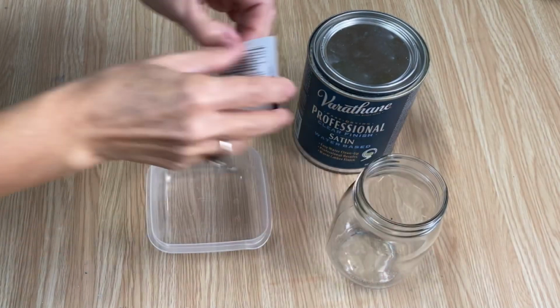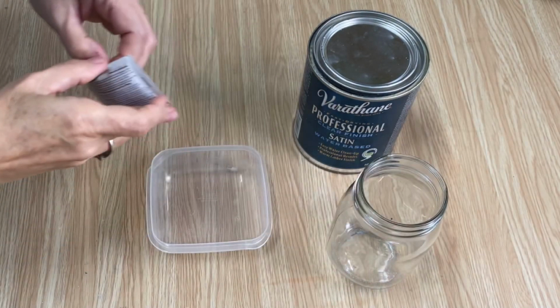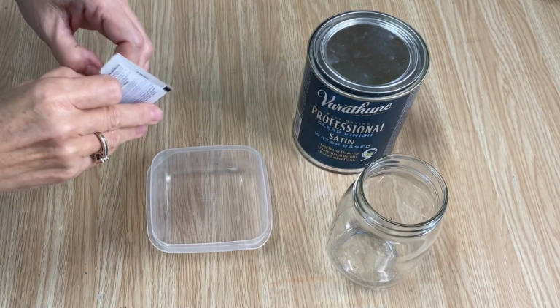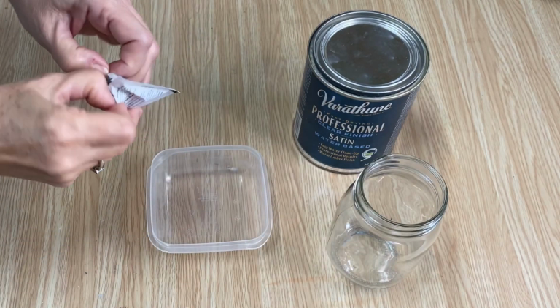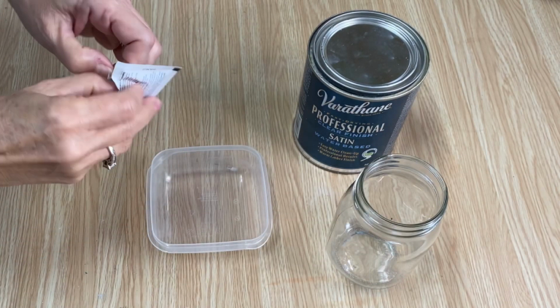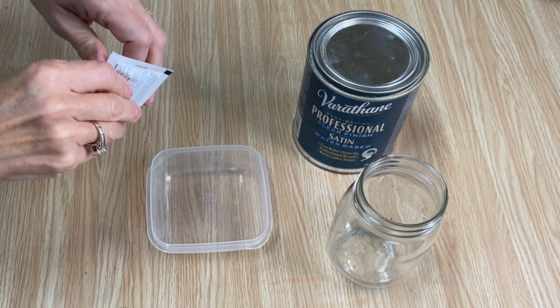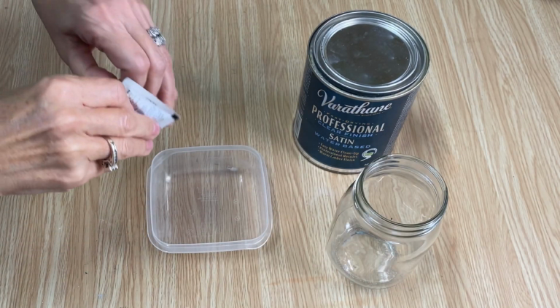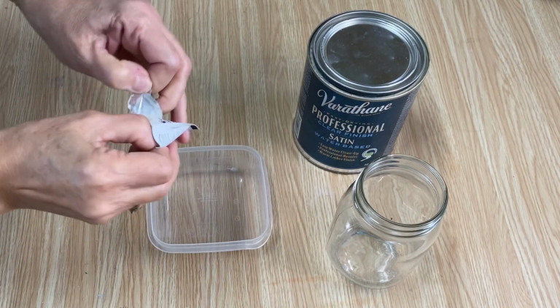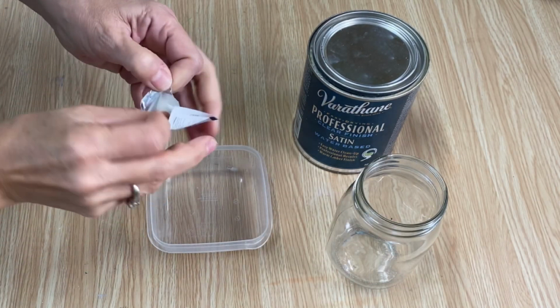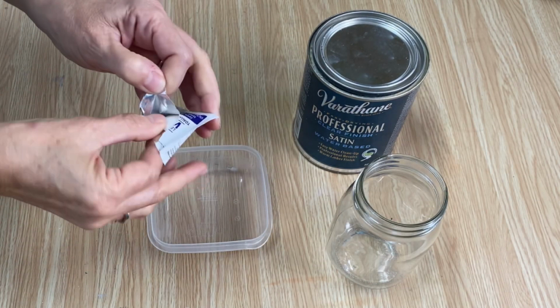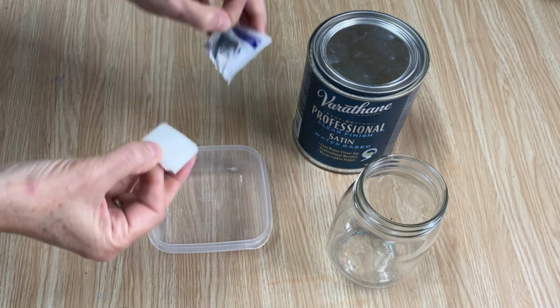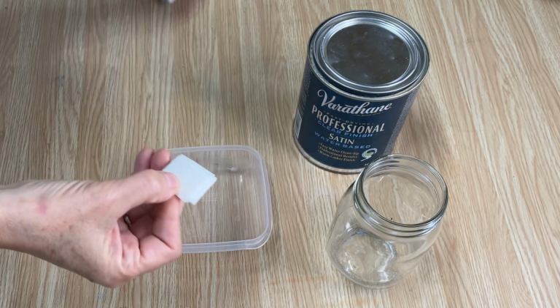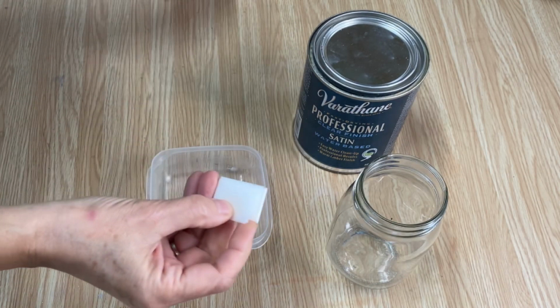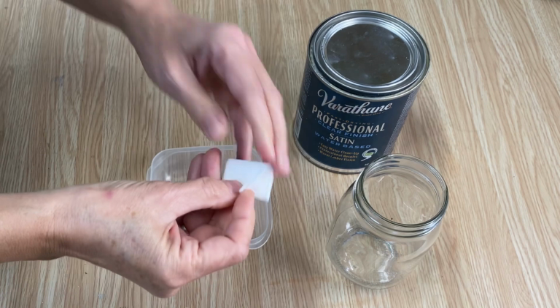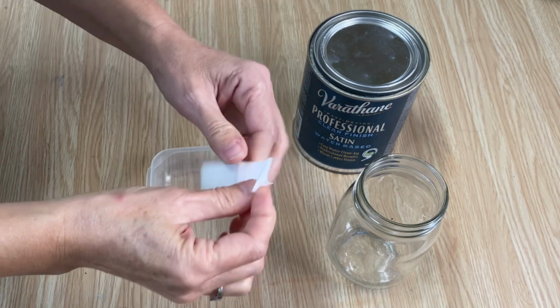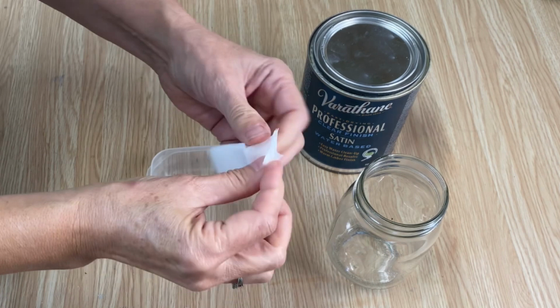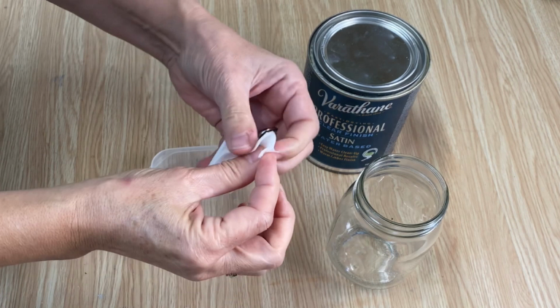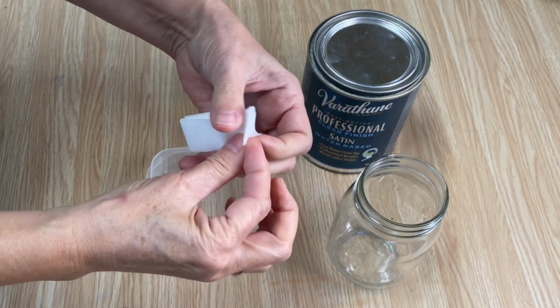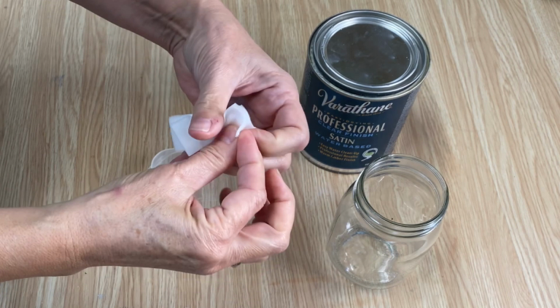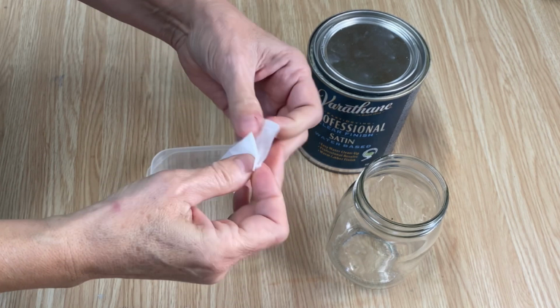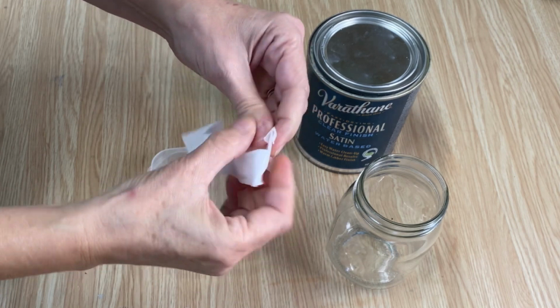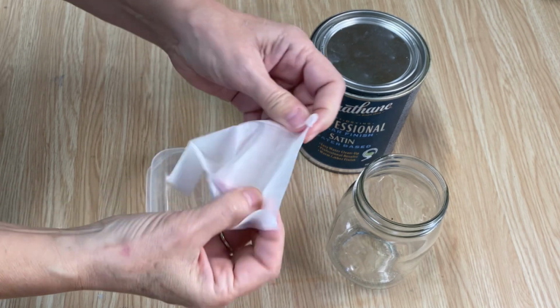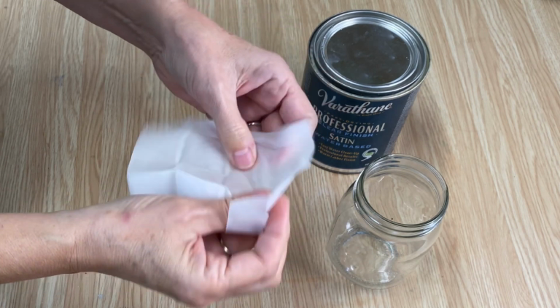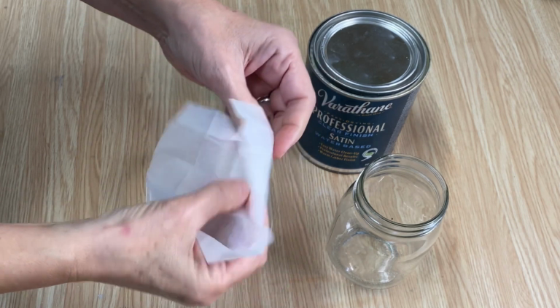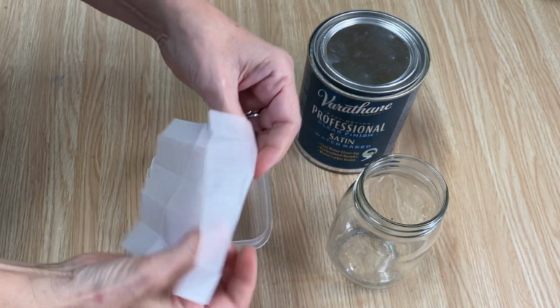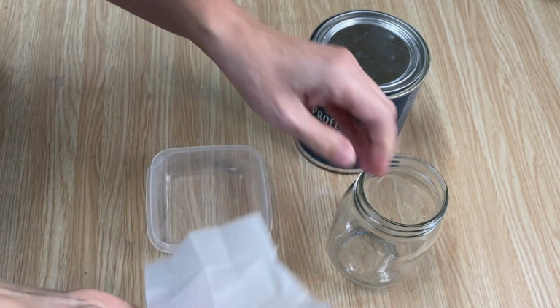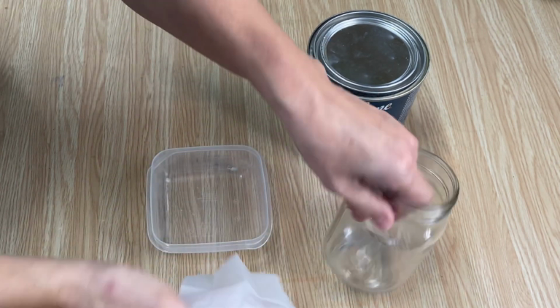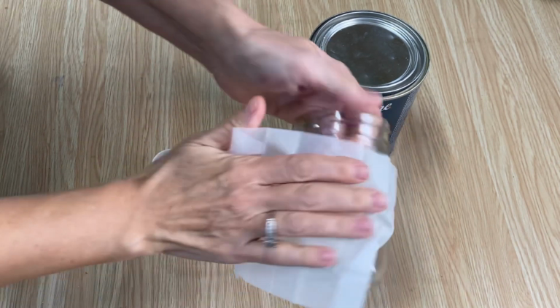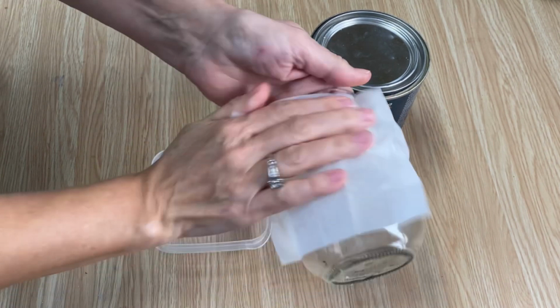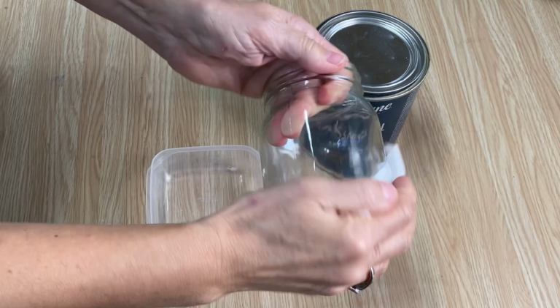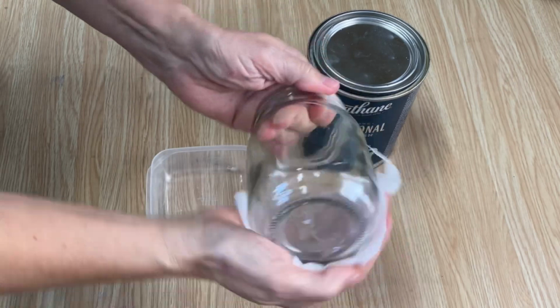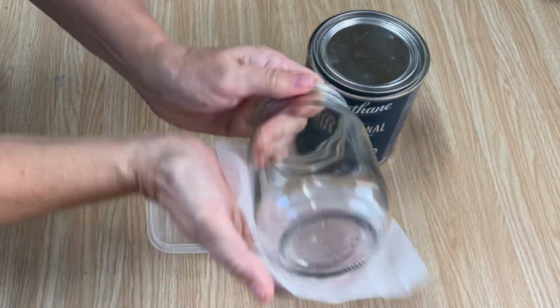I've taken my mason jar down to the sink and washed it with hot soapy water, and now I'm going to use one of these alcohol wipes just to clean it off really well — make sure there's no grease or grime left on it.